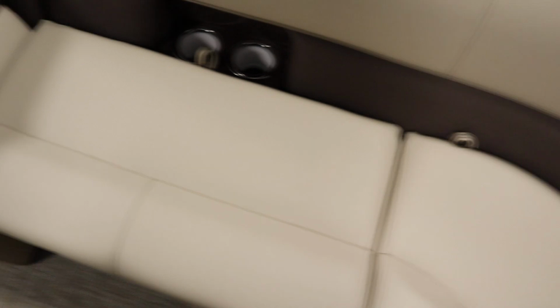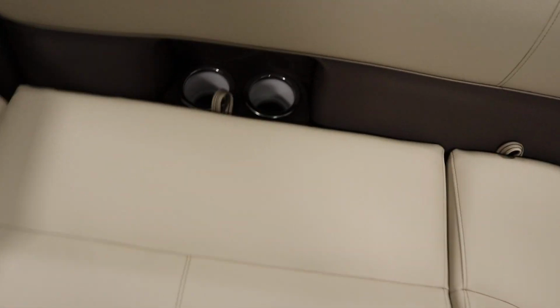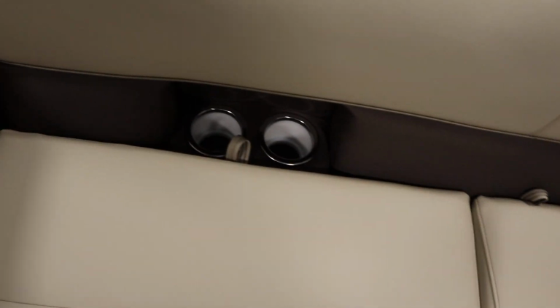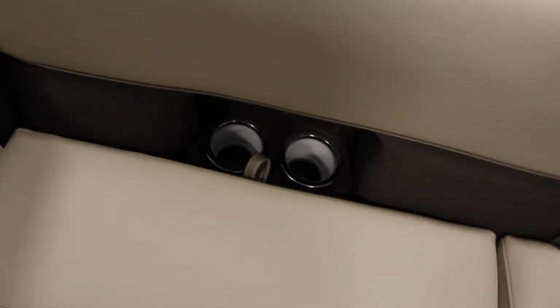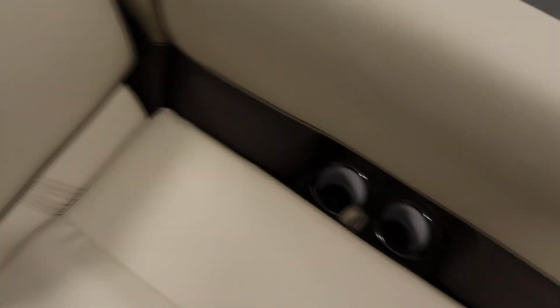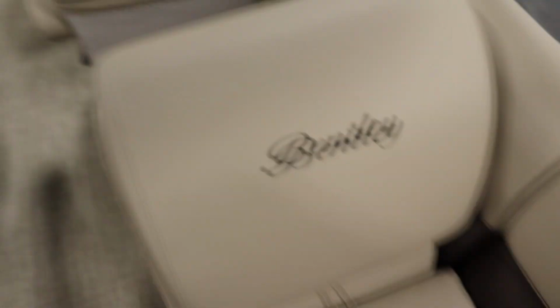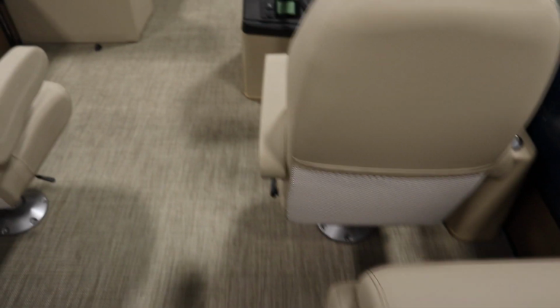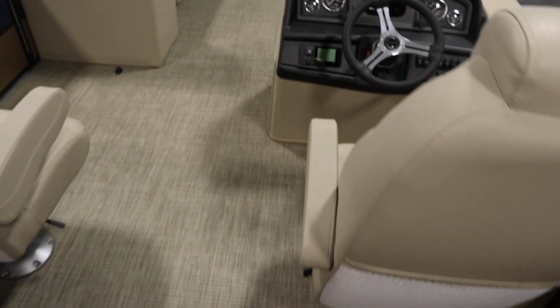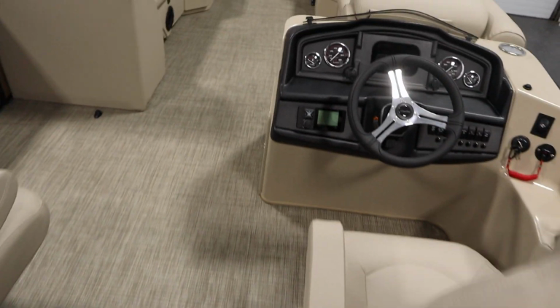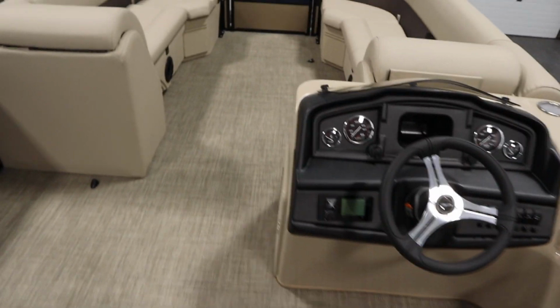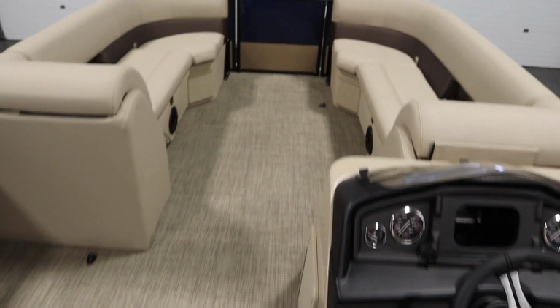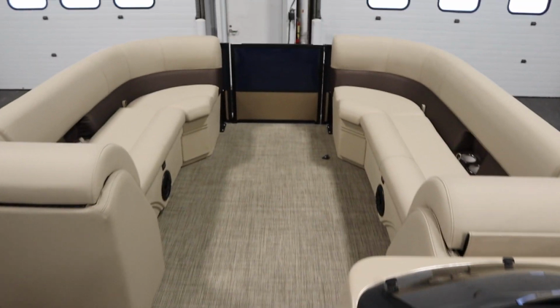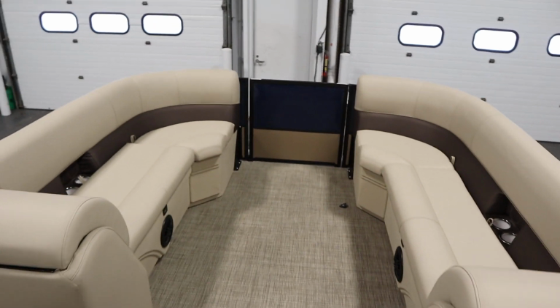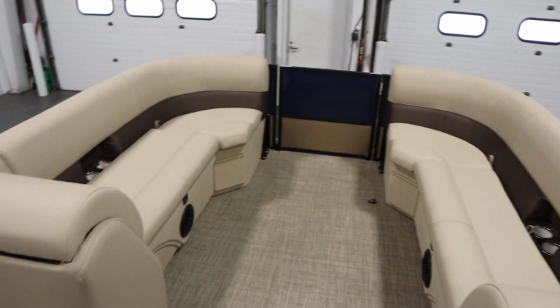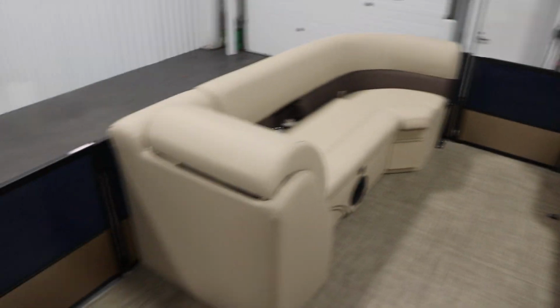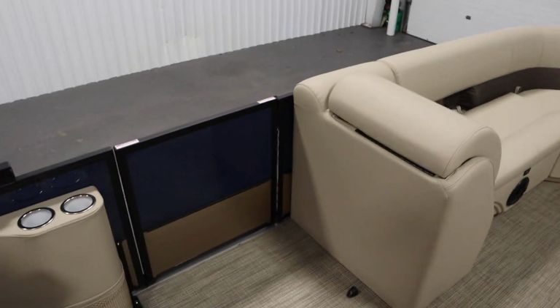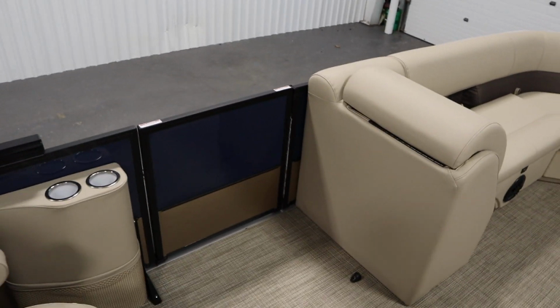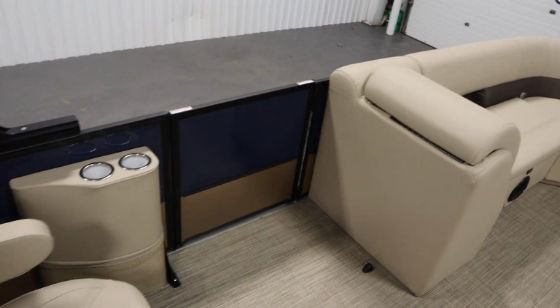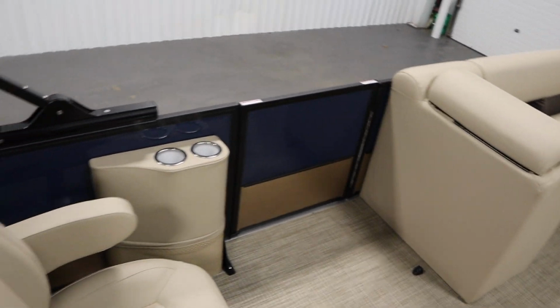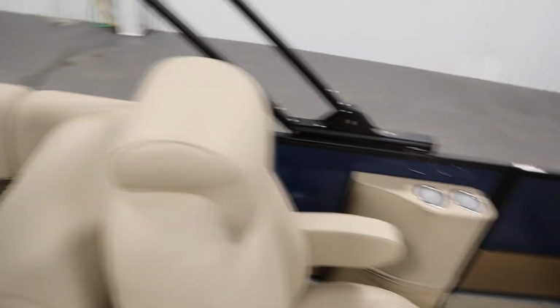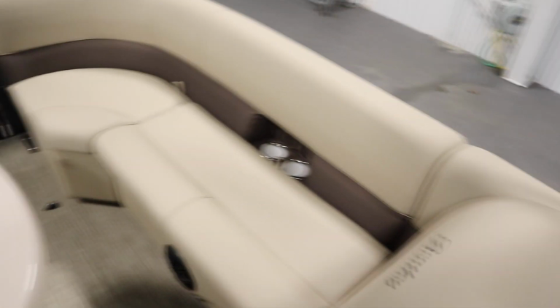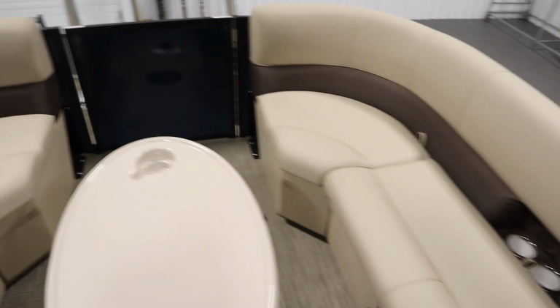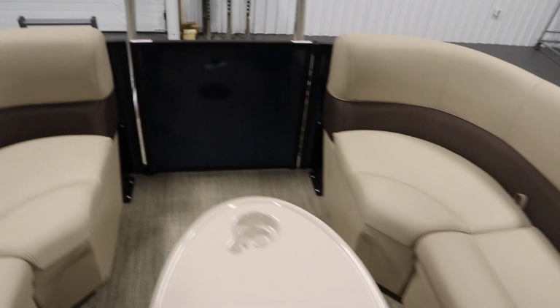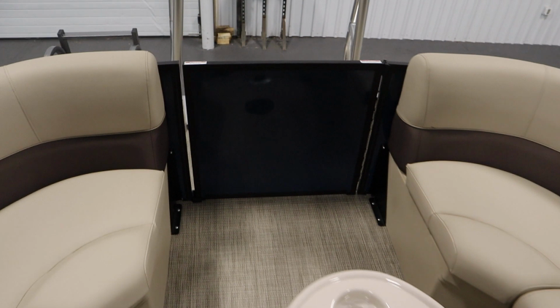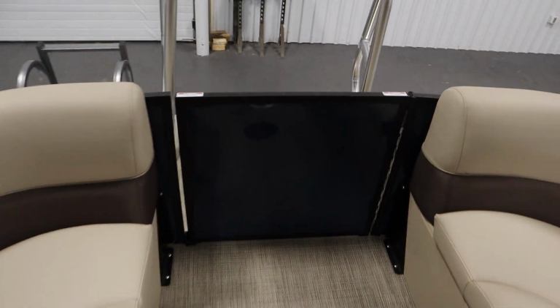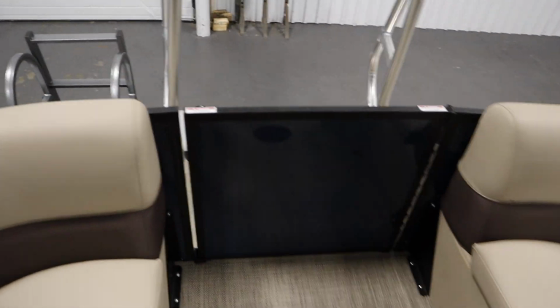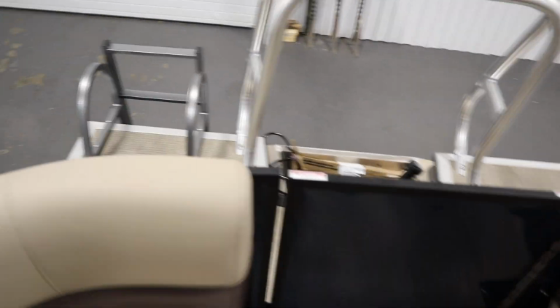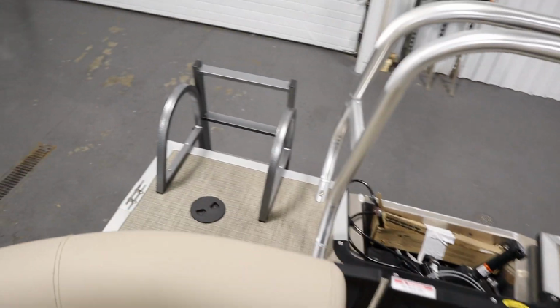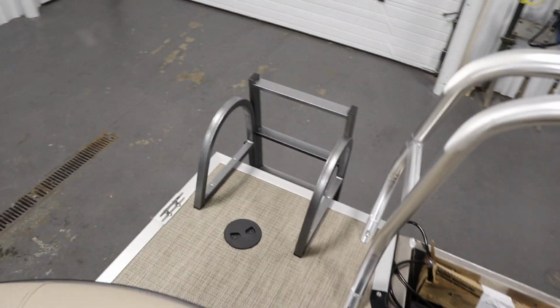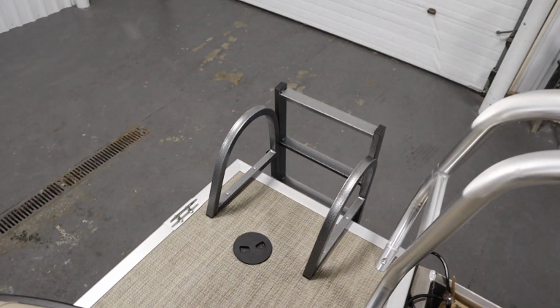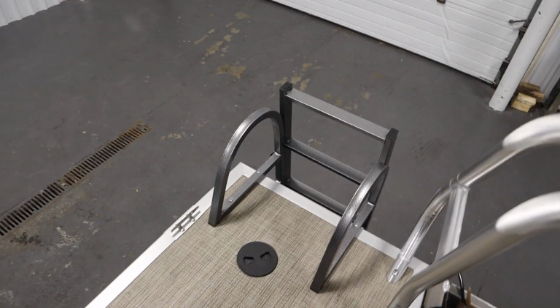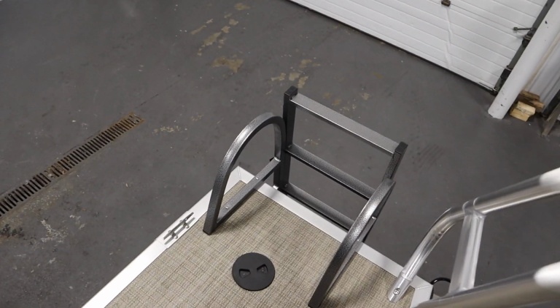There are stainless beverage holders throughout. There are bow port and starboard entry/exit doors and a rear door with a four-step fold-down boarding ladder.